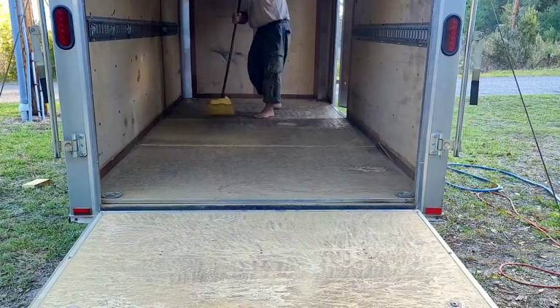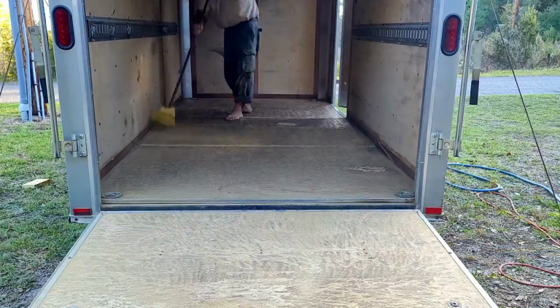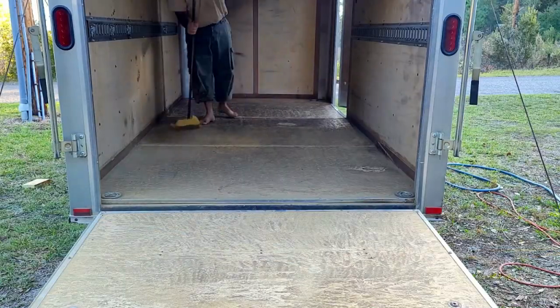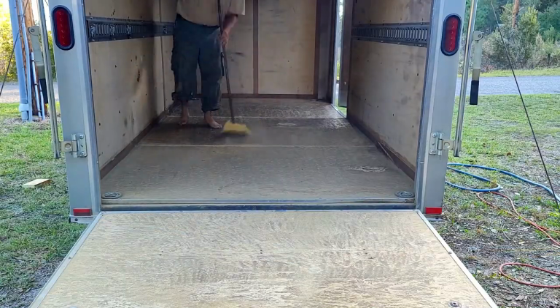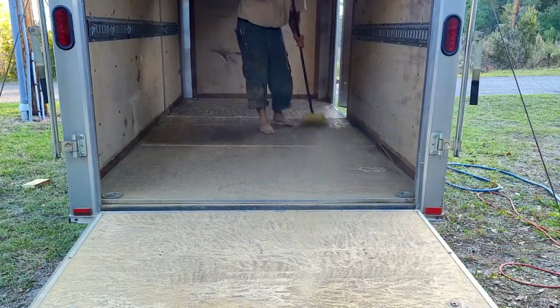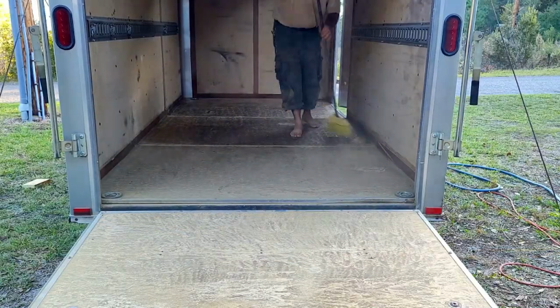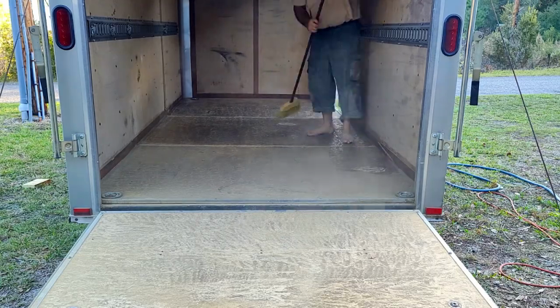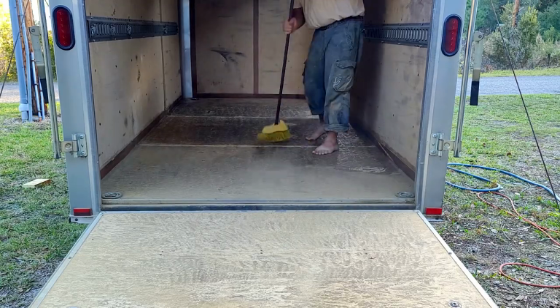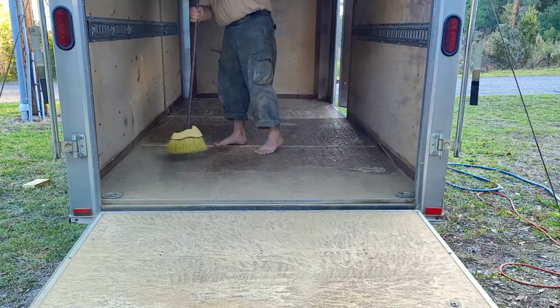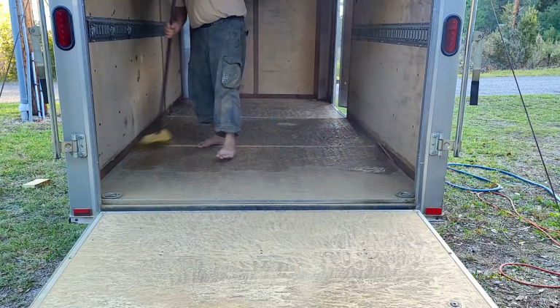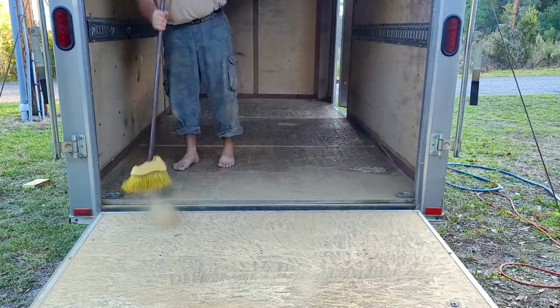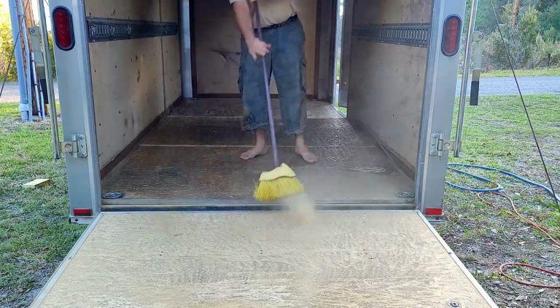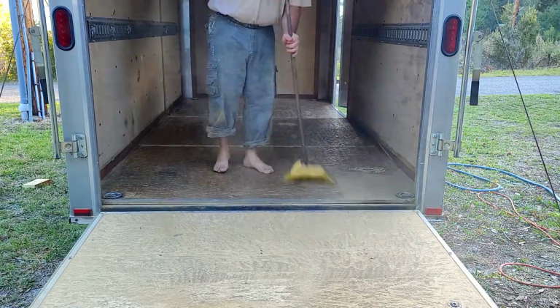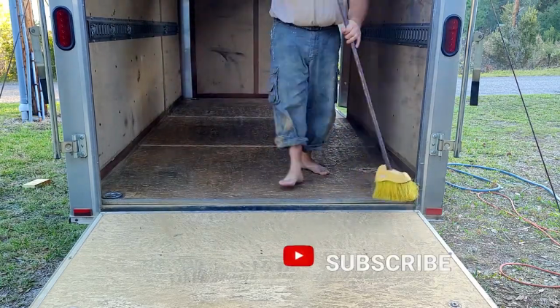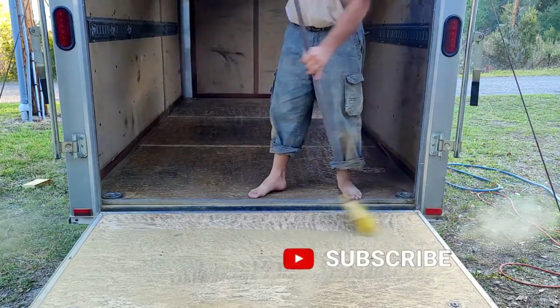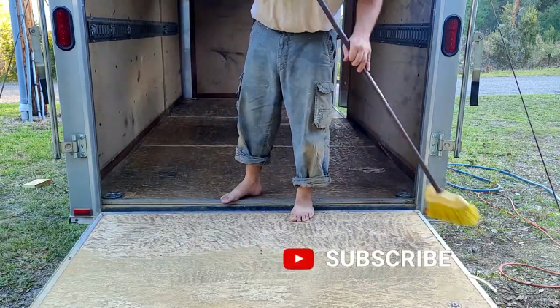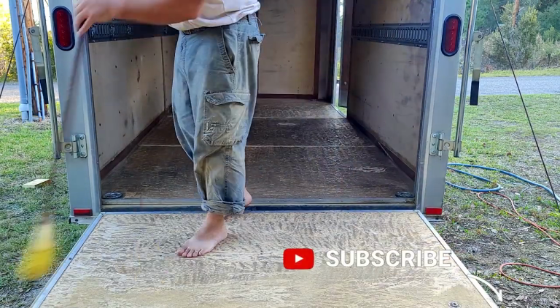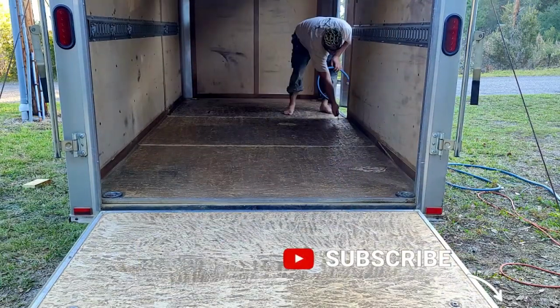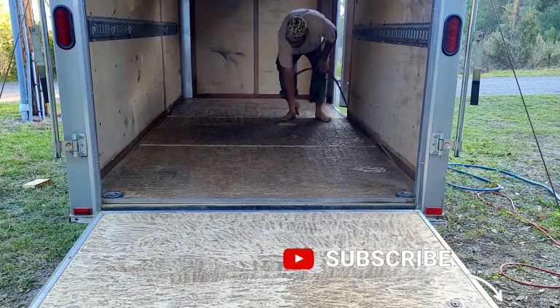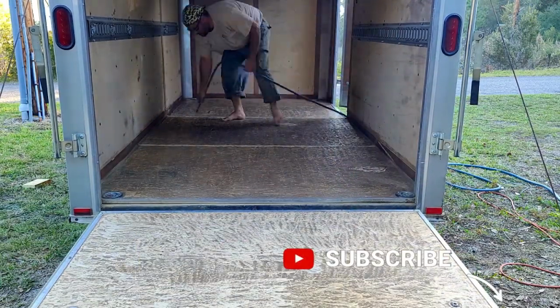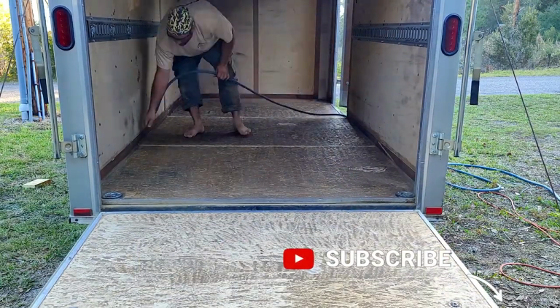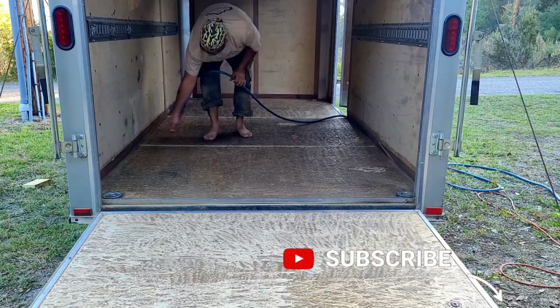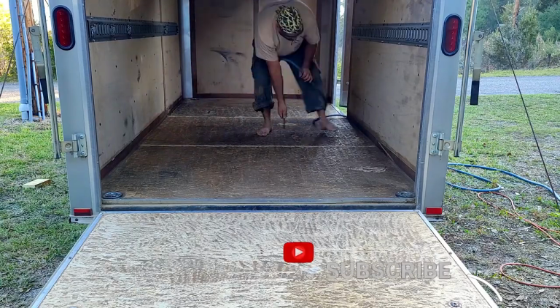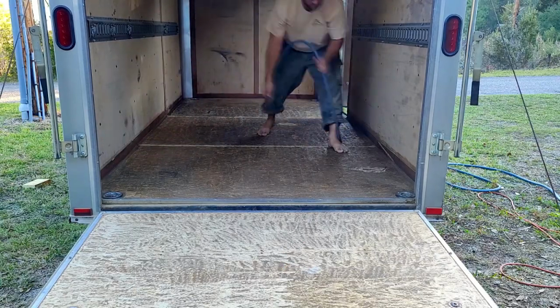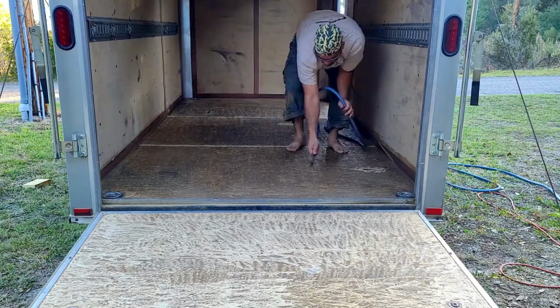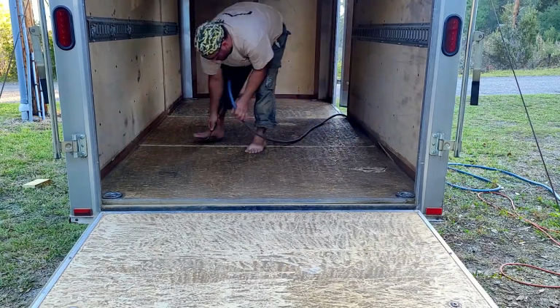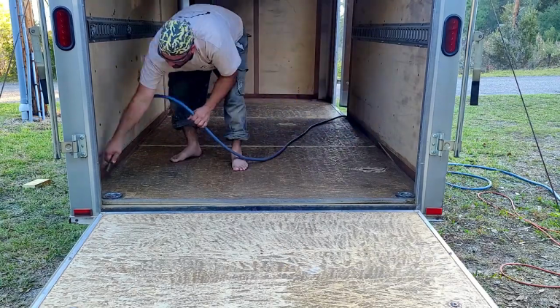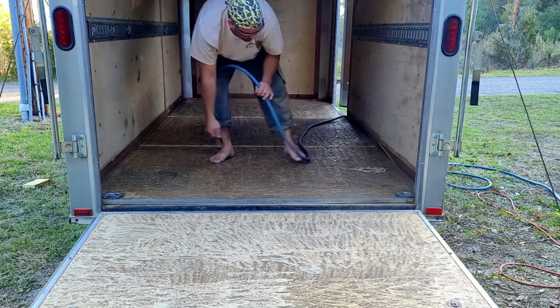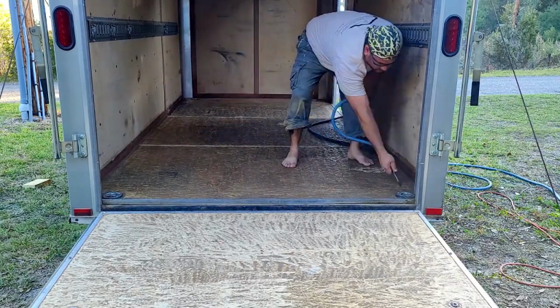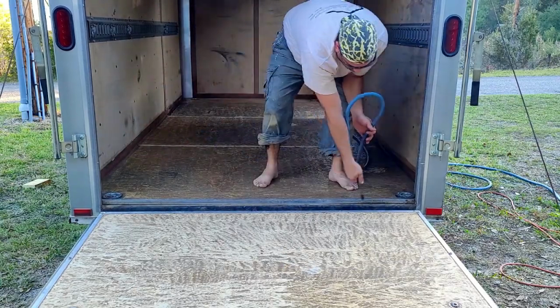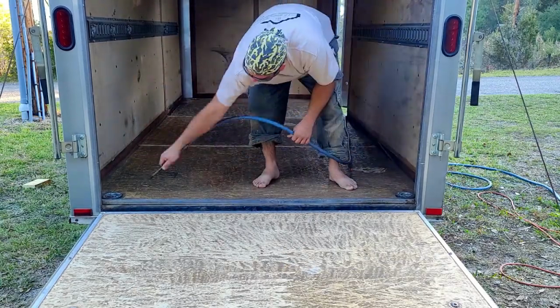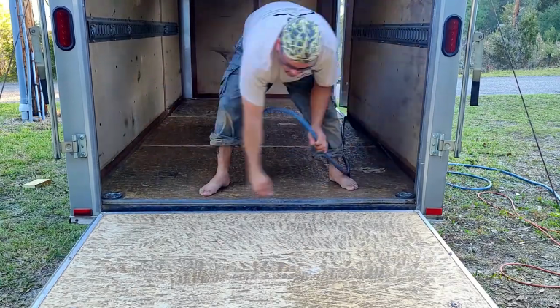Now we're going to go ahead and clean all the dust, sweep it out, and then I'm going to use the air compressor to get all the little crevices cleaned out. Then we're going to go ahead and start putting the polyurethane down.